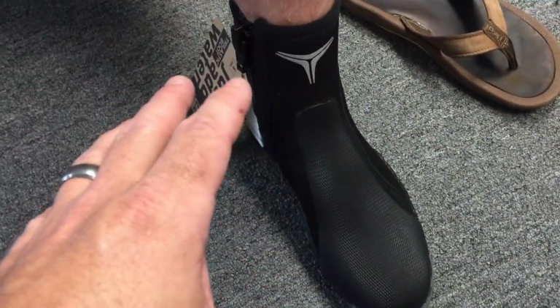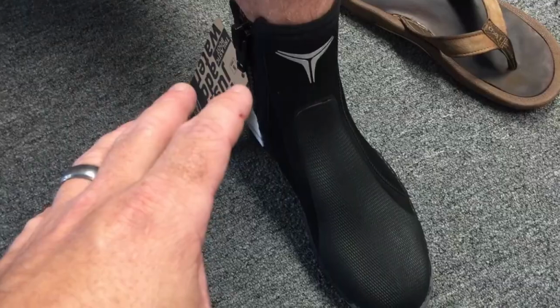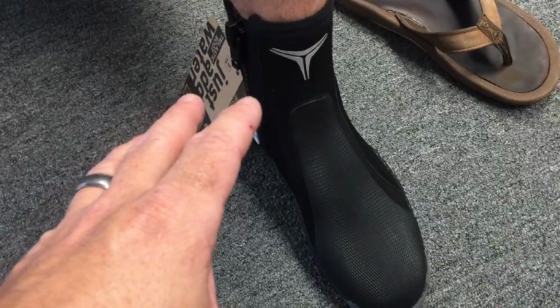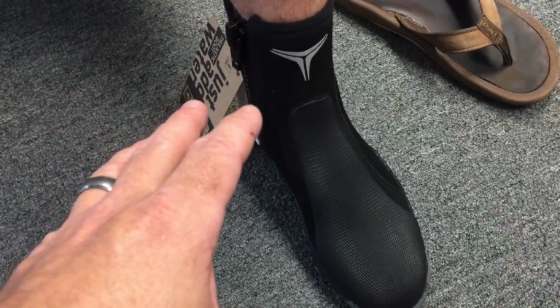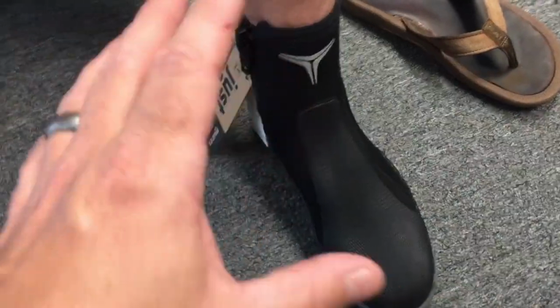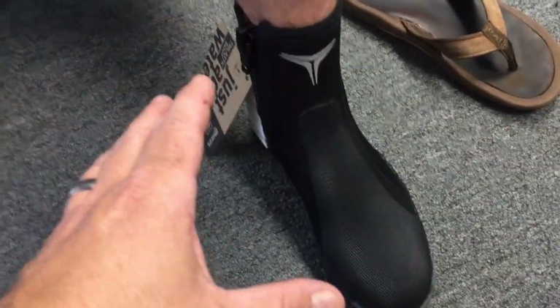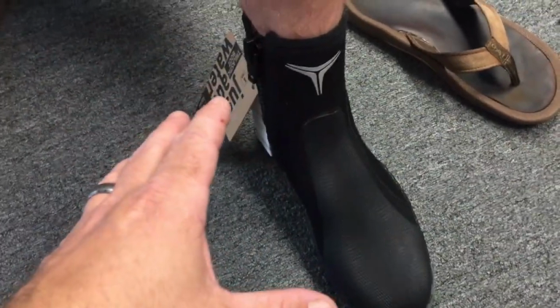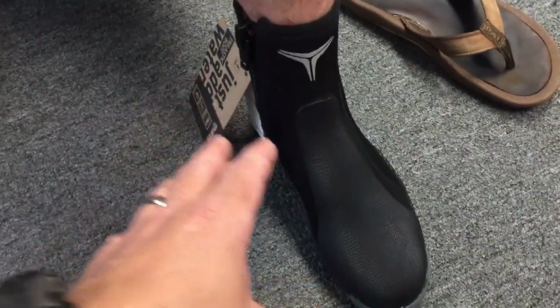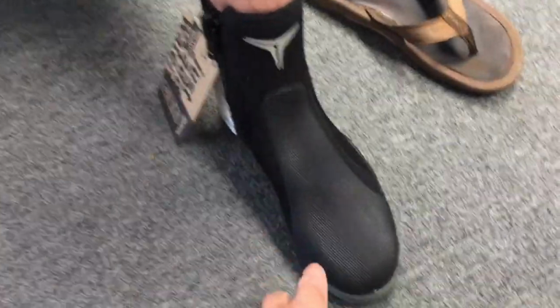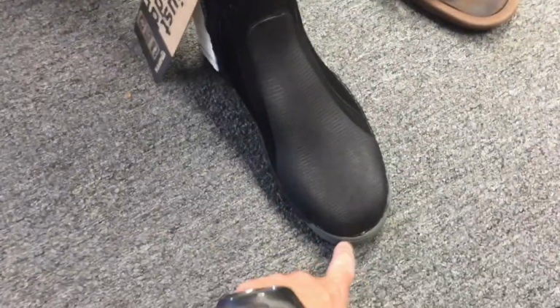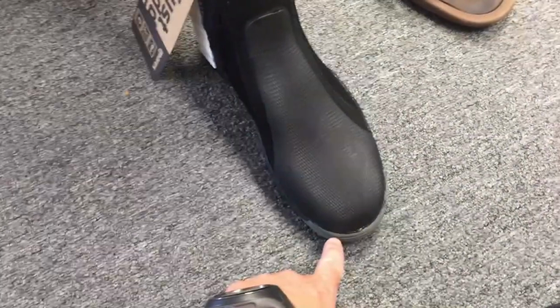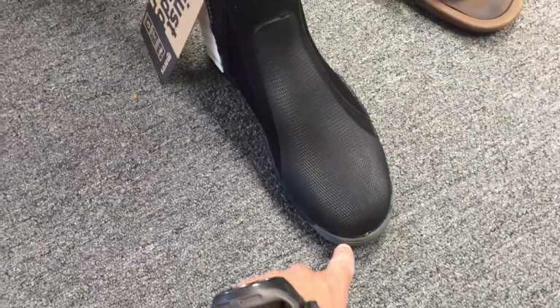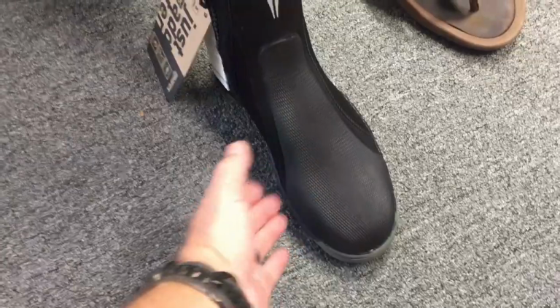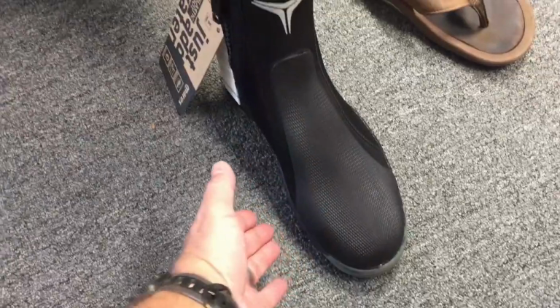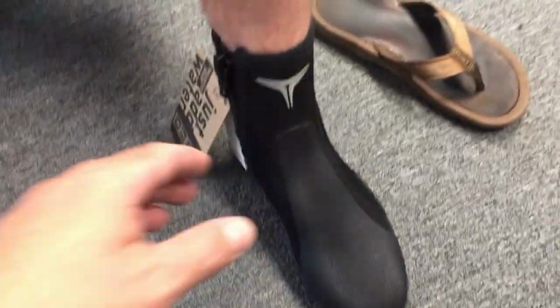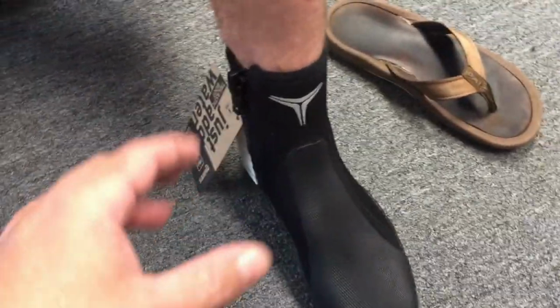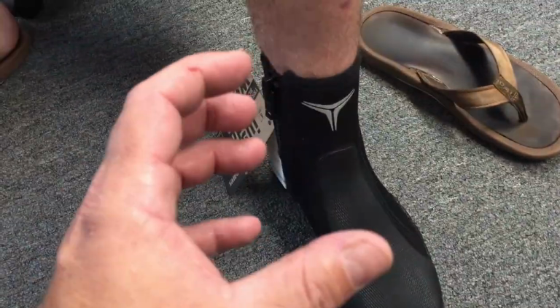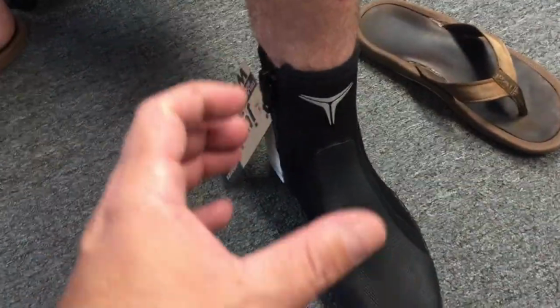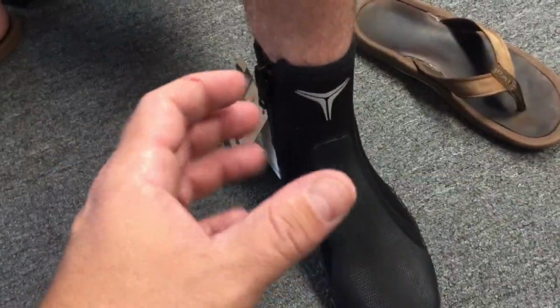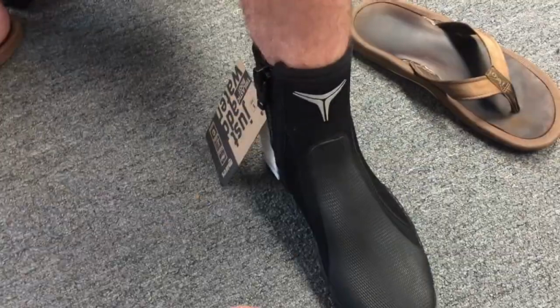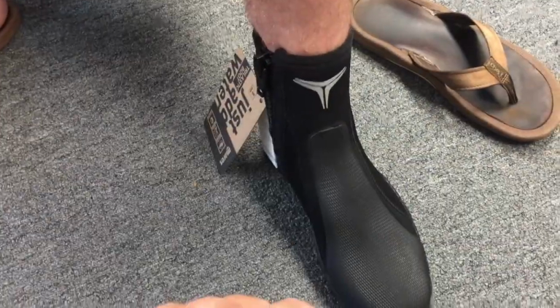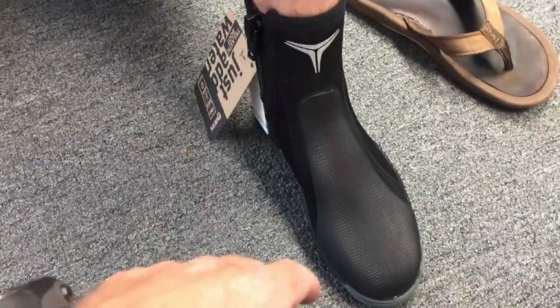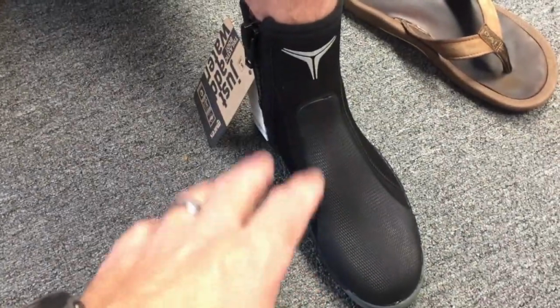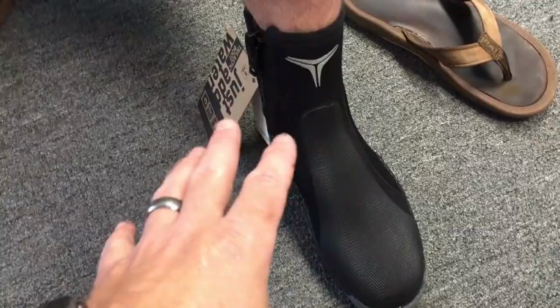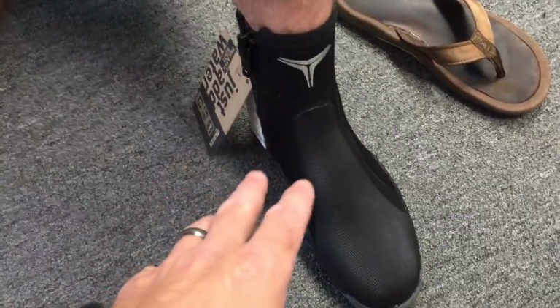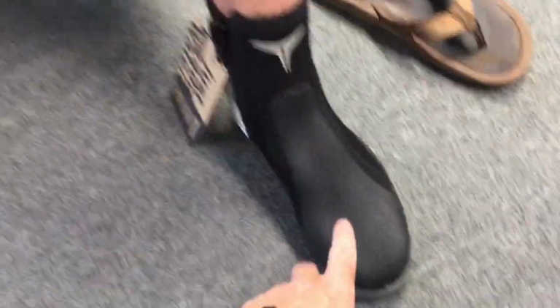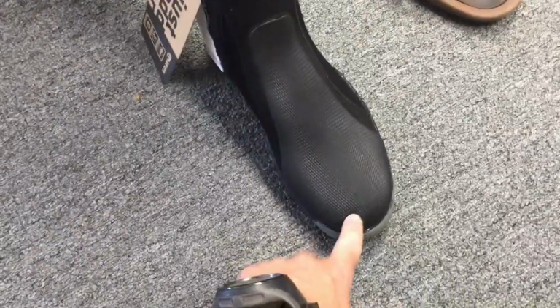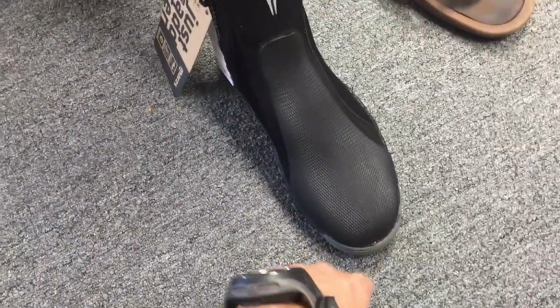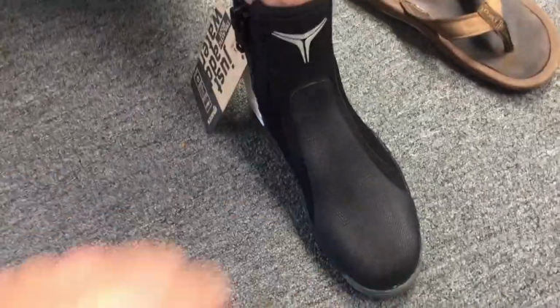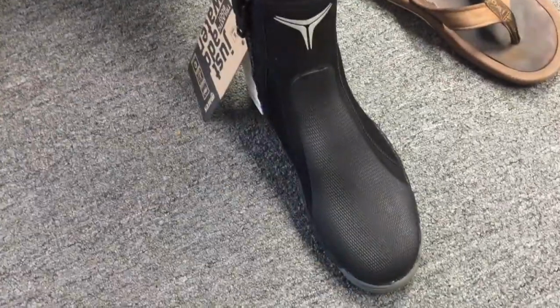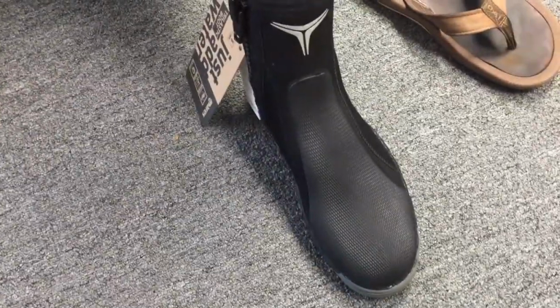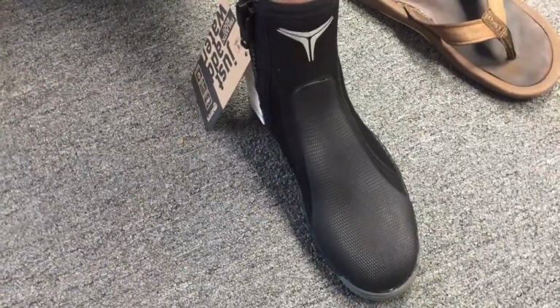Now that we've got him sized, we're going to take him over to the fin wall and pick out a set of fins that work for him, then come back to the boots and determine whether he needs a hard sole or soft sole boot - because the size of the foot pocket of the fin itself is also going to be one of the determining factors on whether you get a hard sole or soft sole boot.